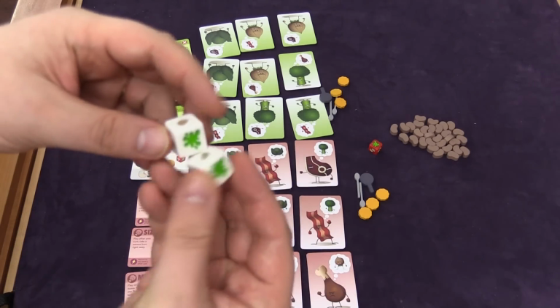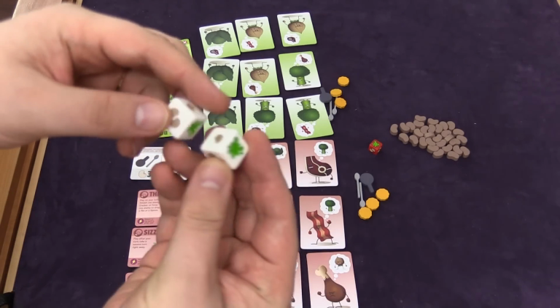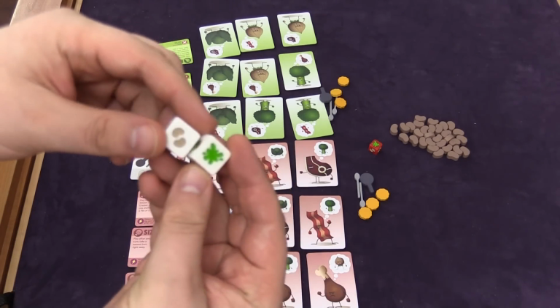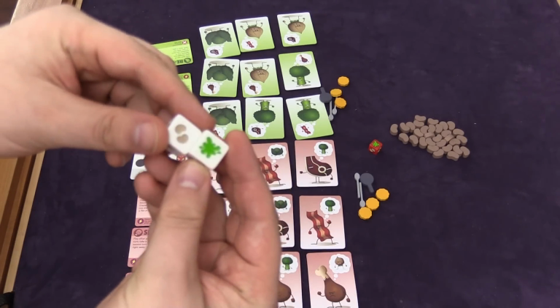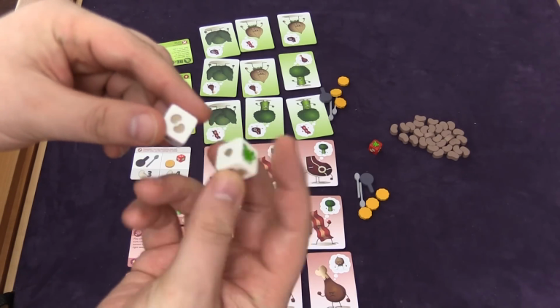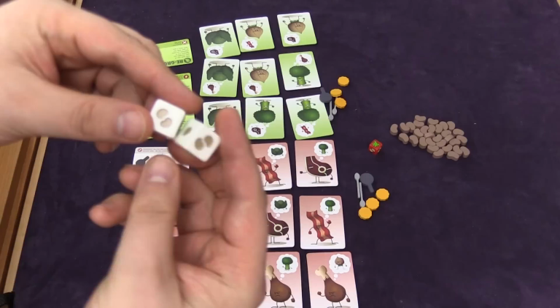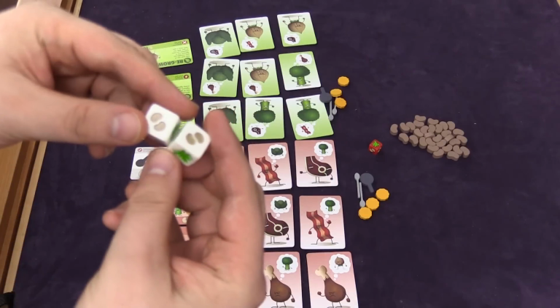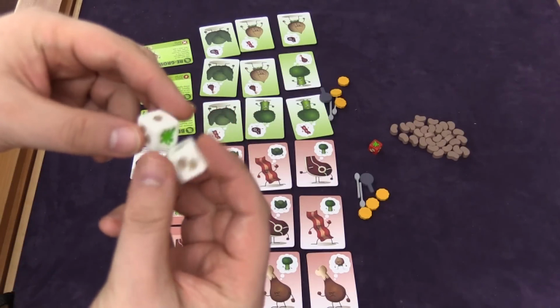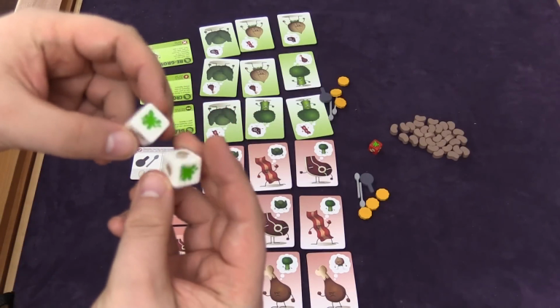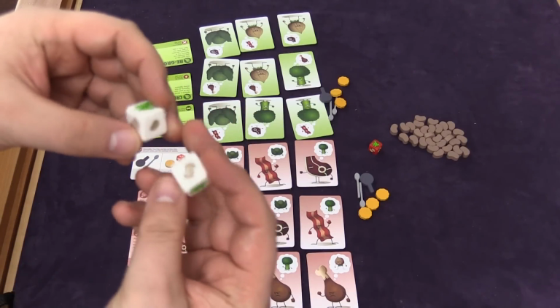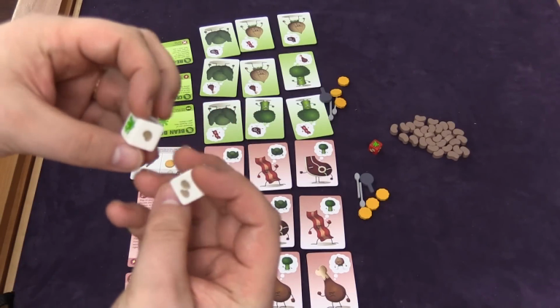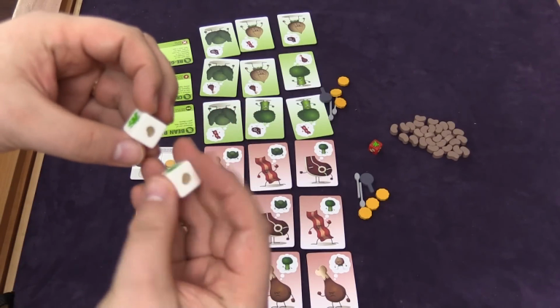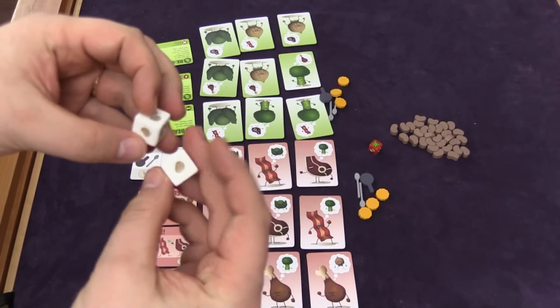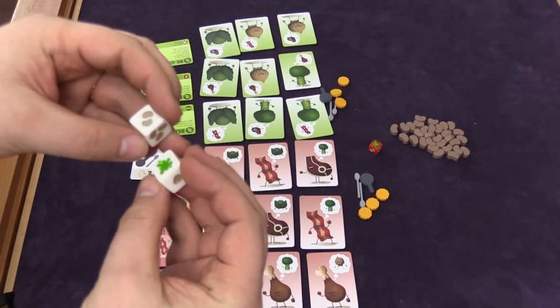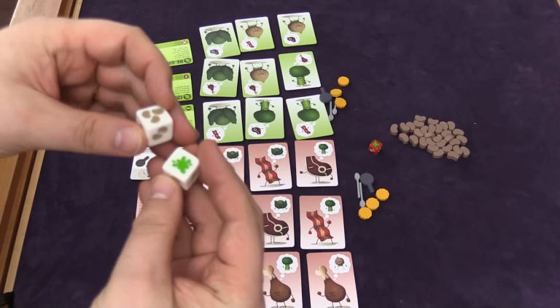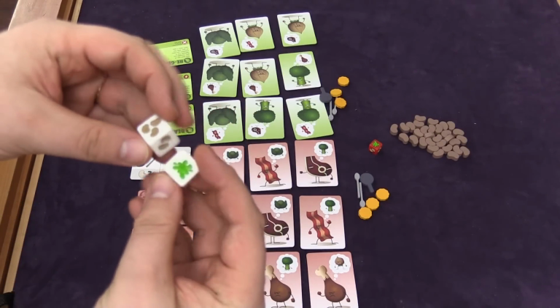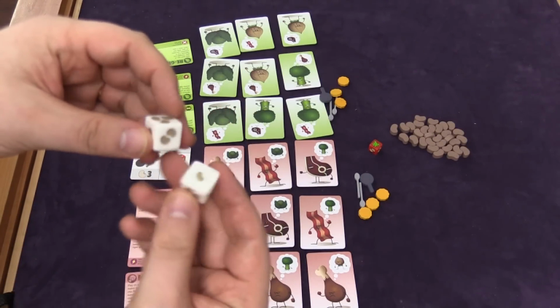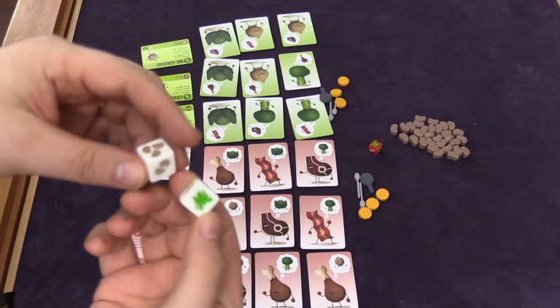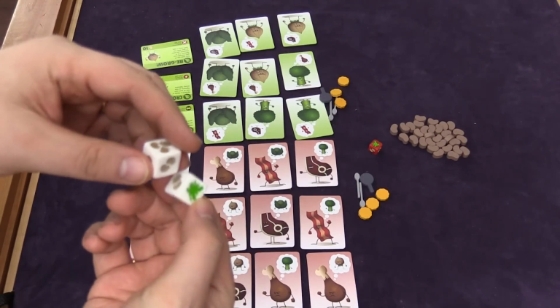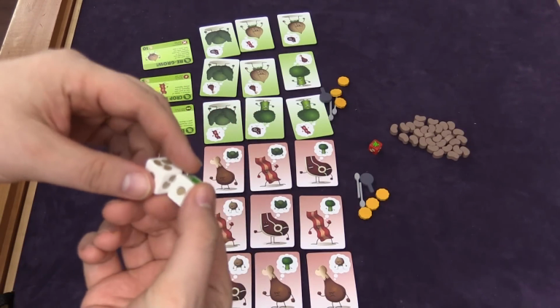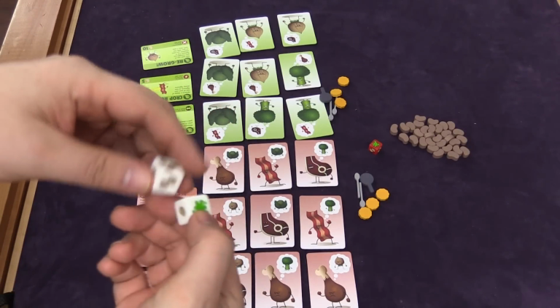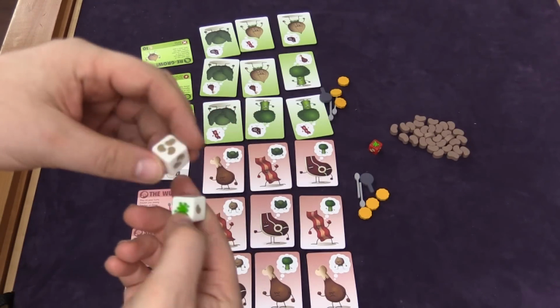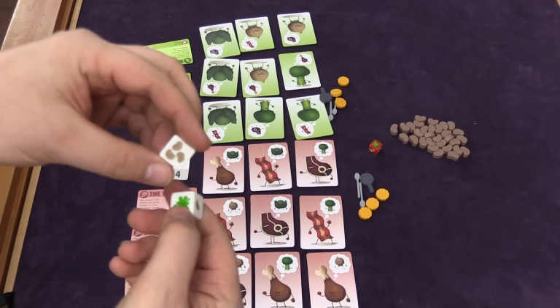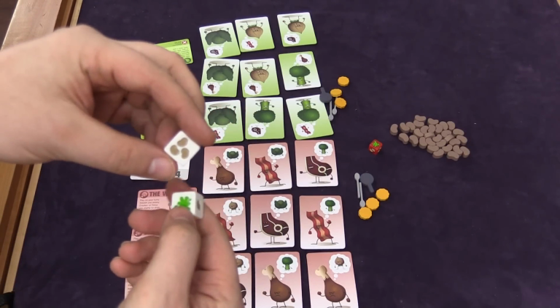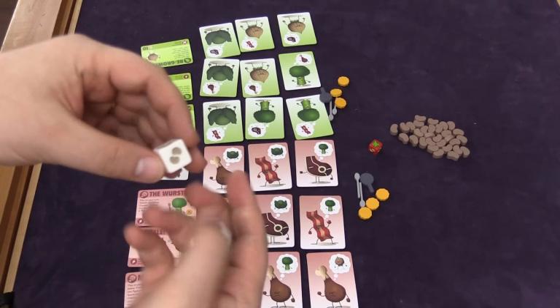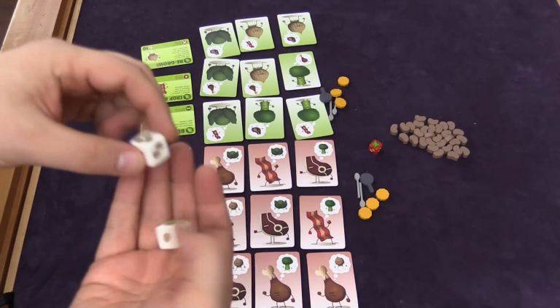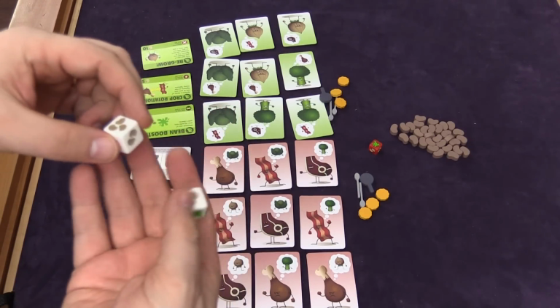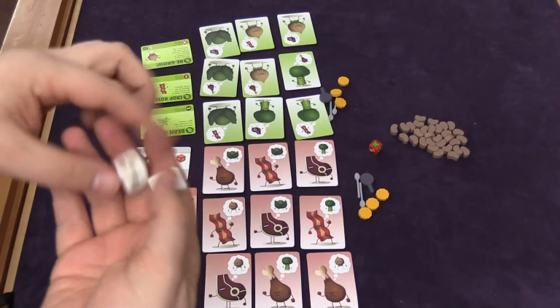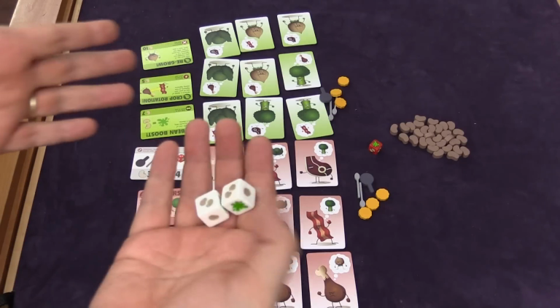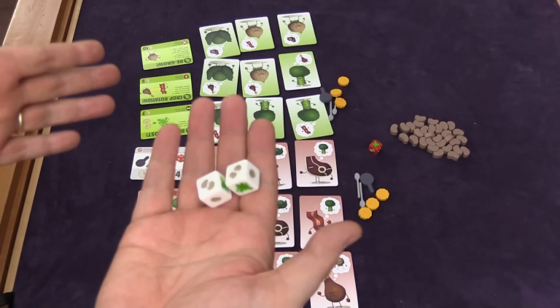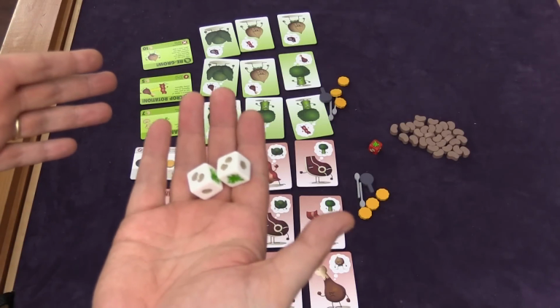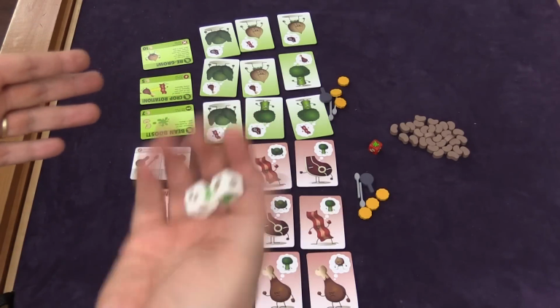If you roll a splat, you just re-roll the splat. The dice have ones and twos, and one die has a three on it, so the most beans you can get that way is five.